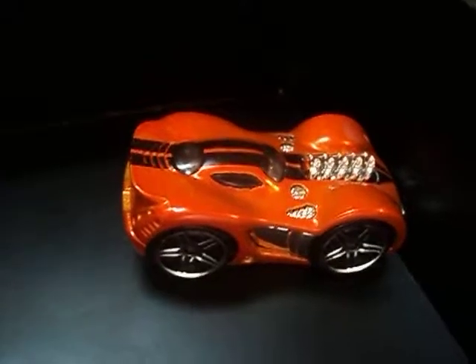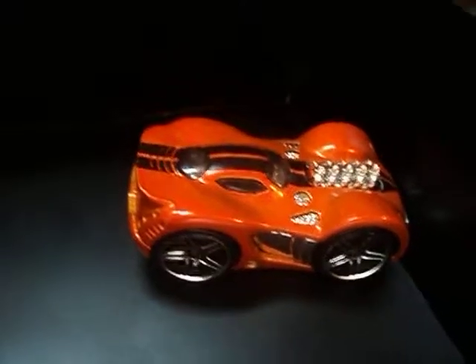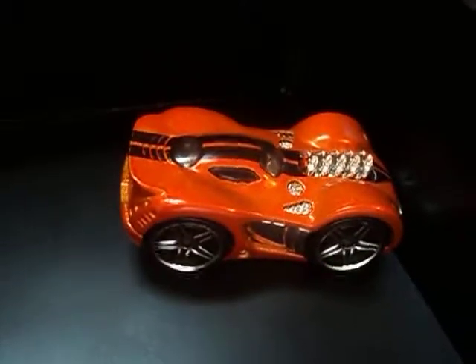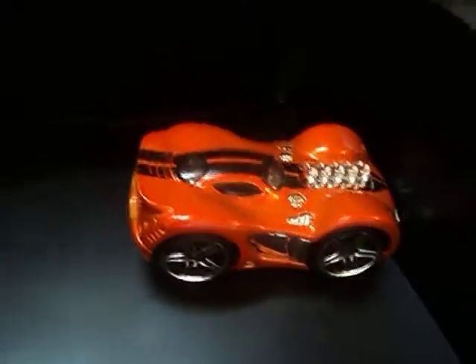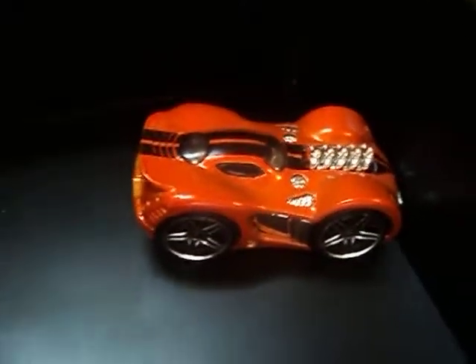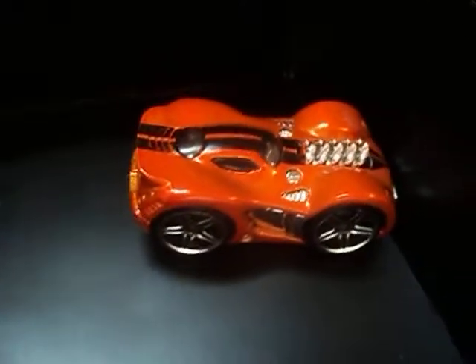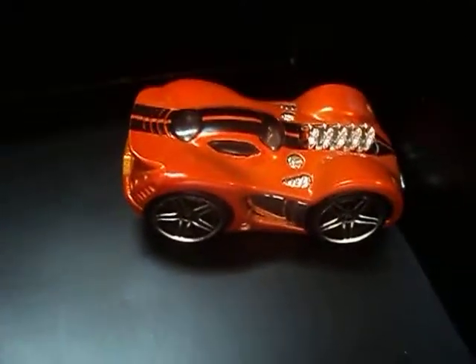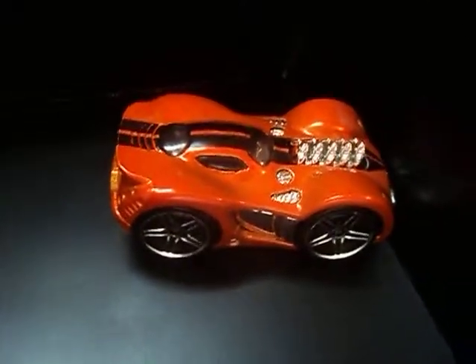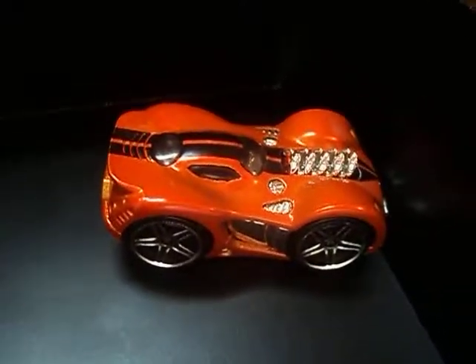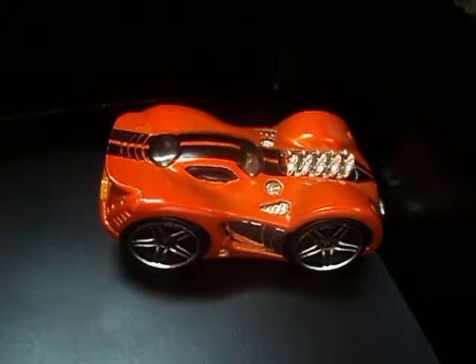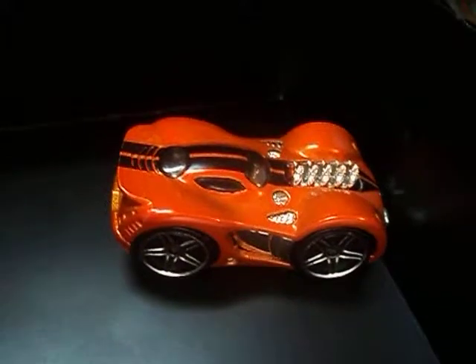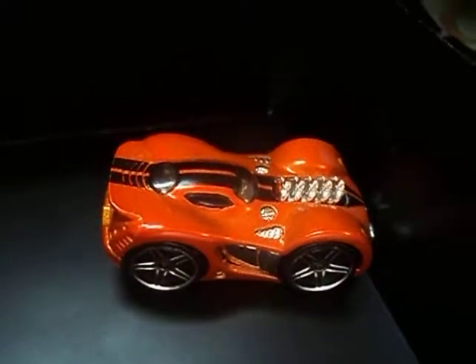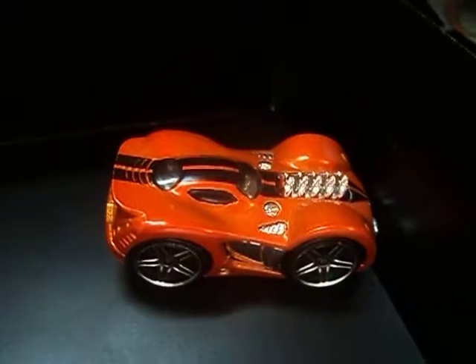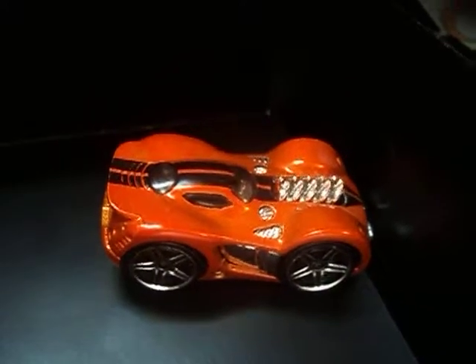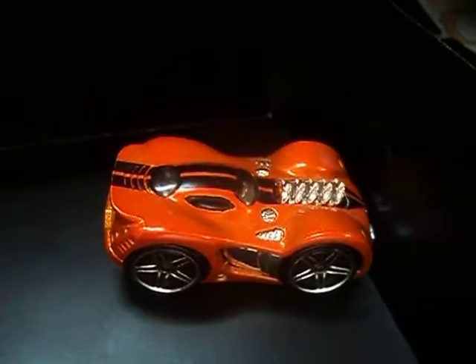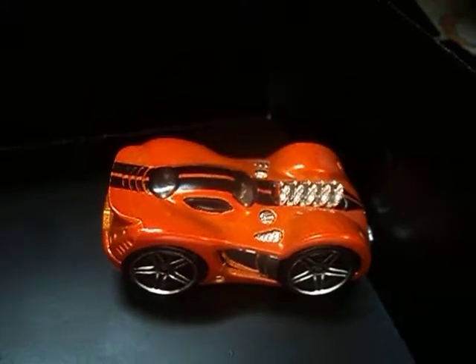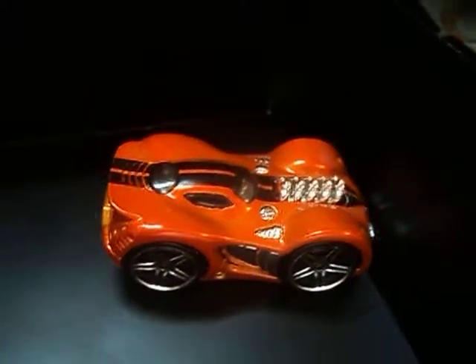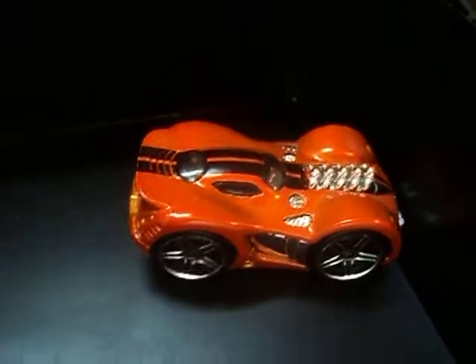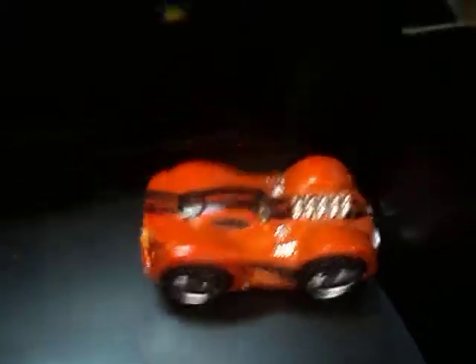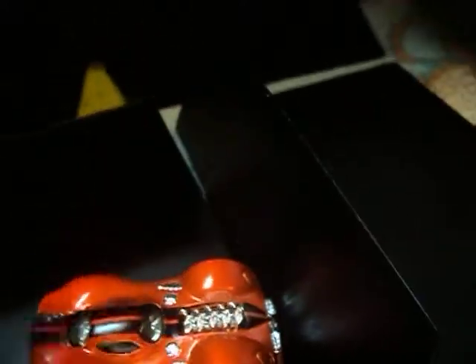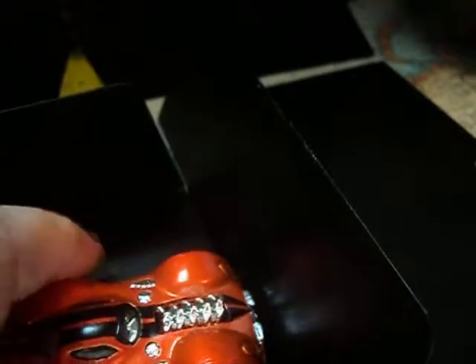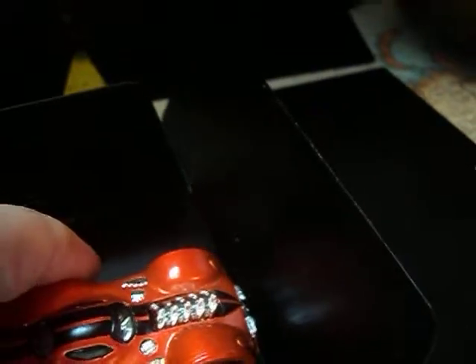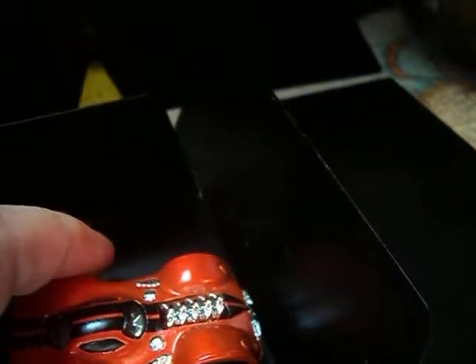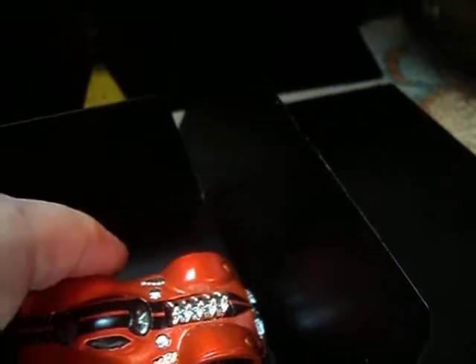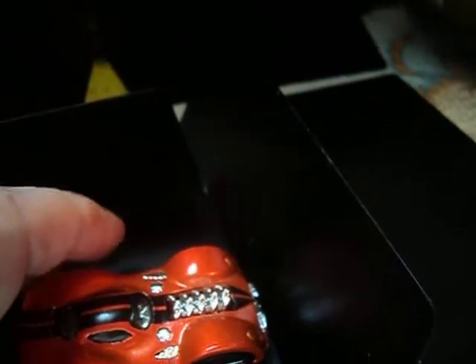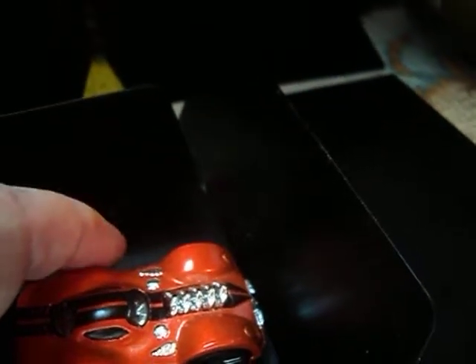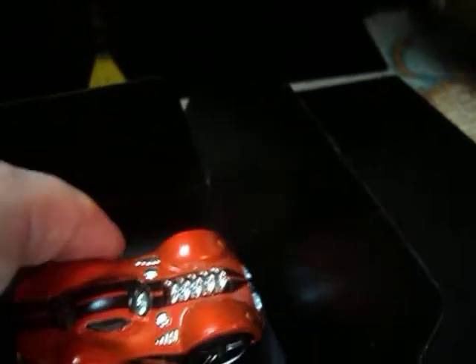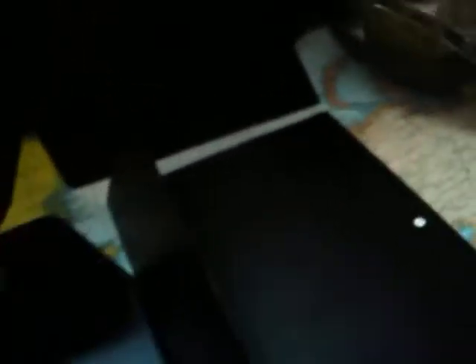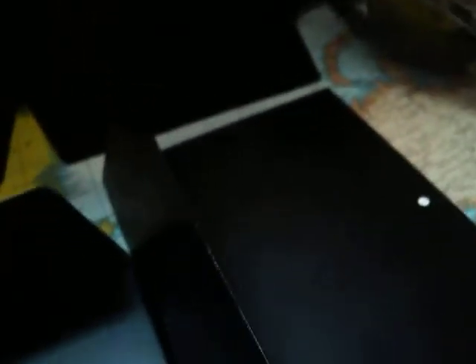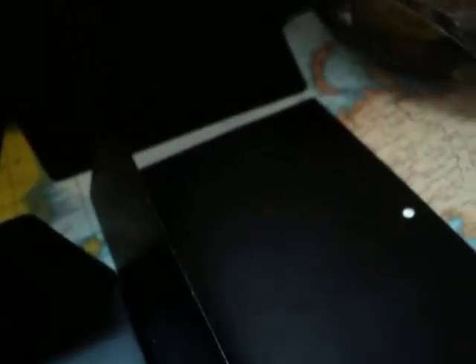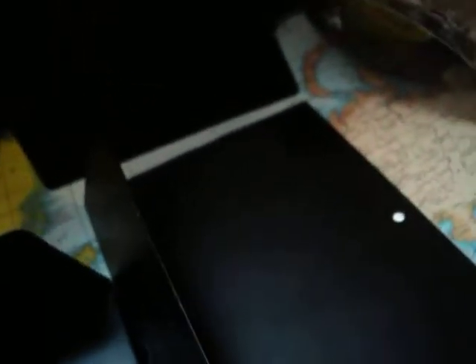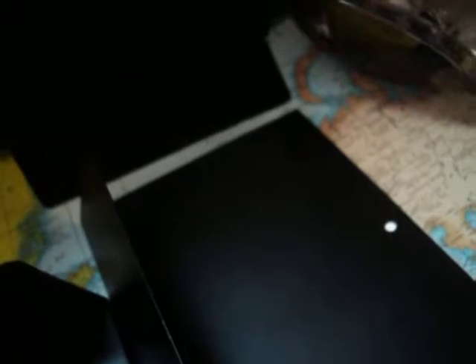Hey, Hot Wheel Collectors, how's it going? Welcome back to Episode 3 of 2004 Hot Wheels Freaks. Today we'll be looking at this Tuned '63 Corvette from the 2004 First Editions.